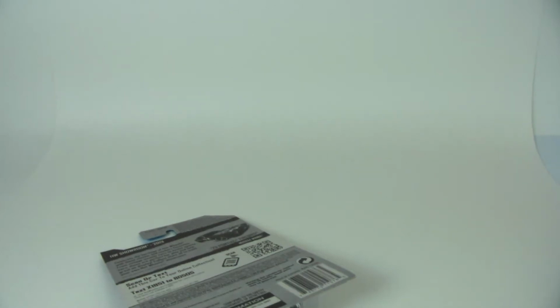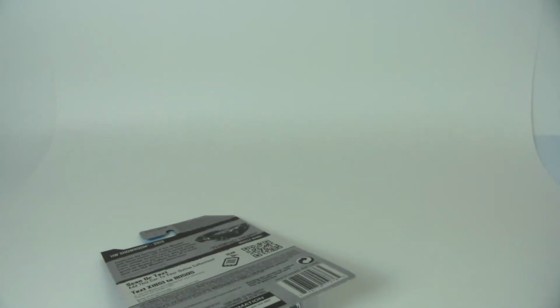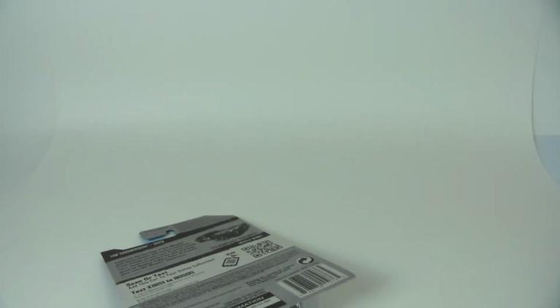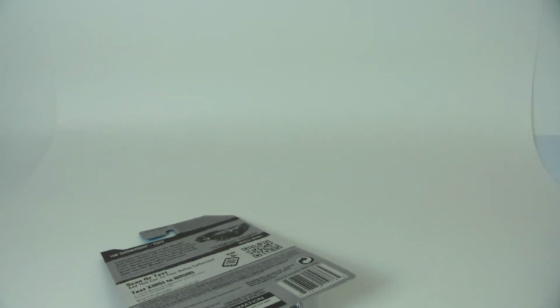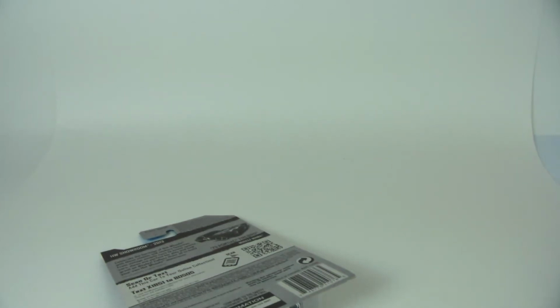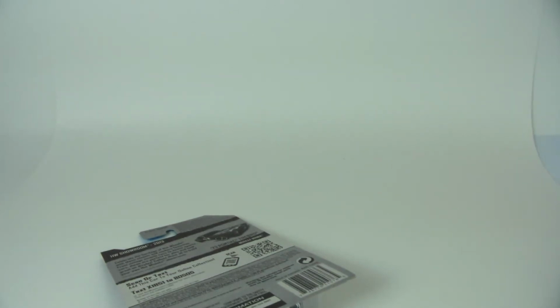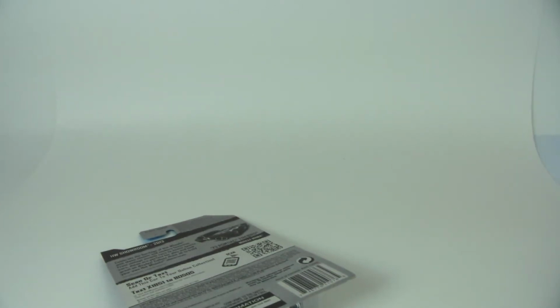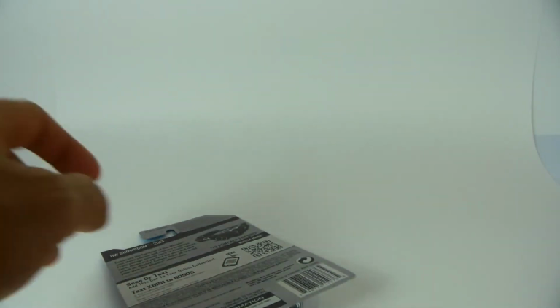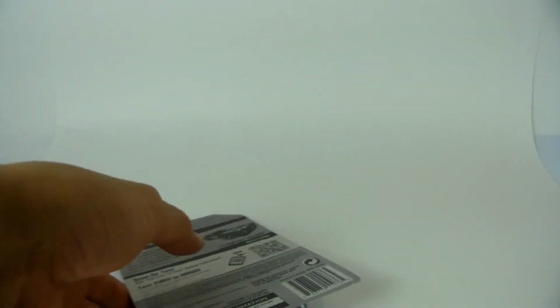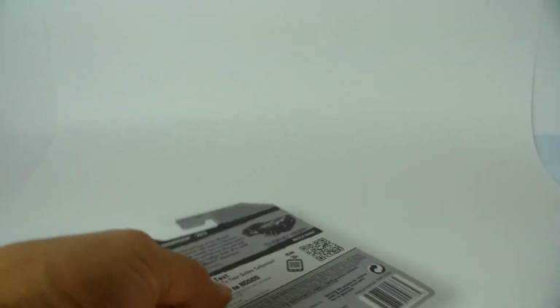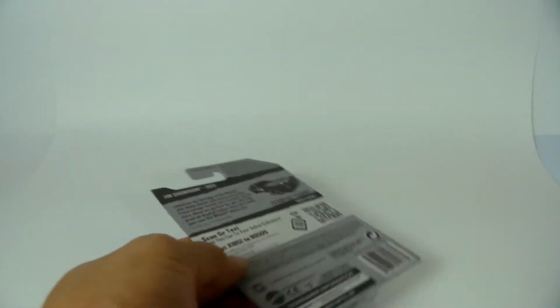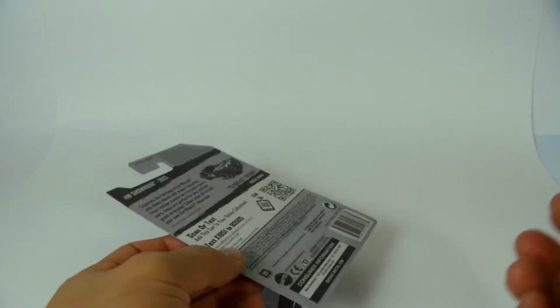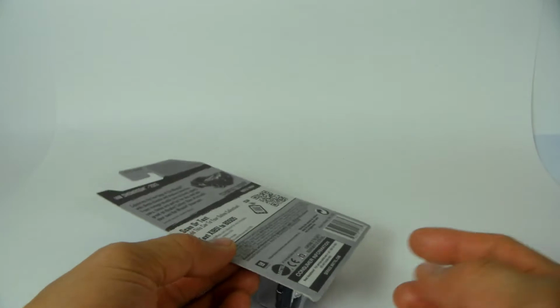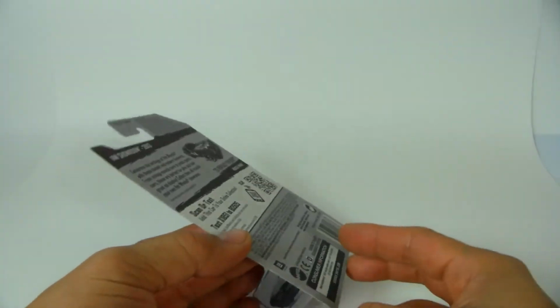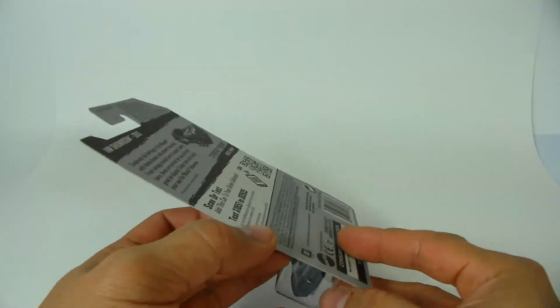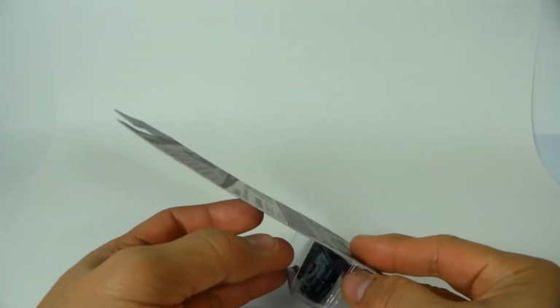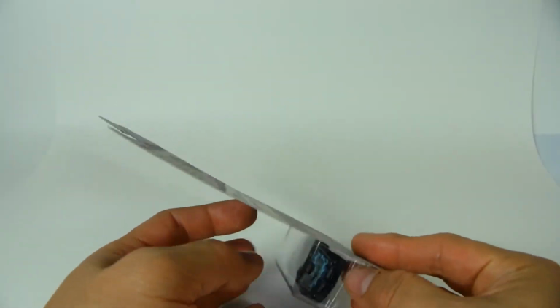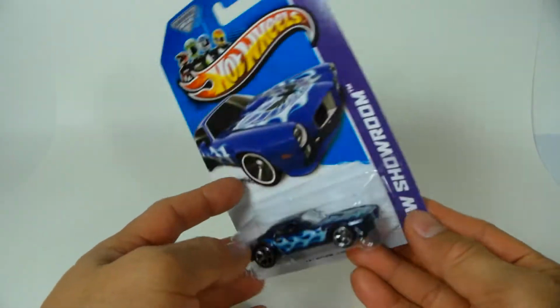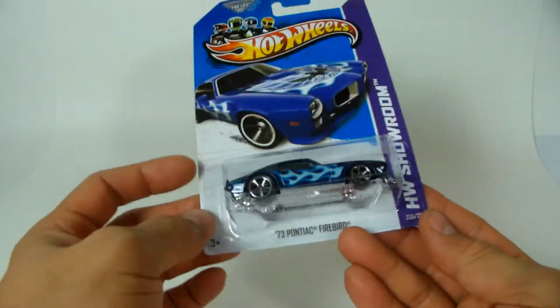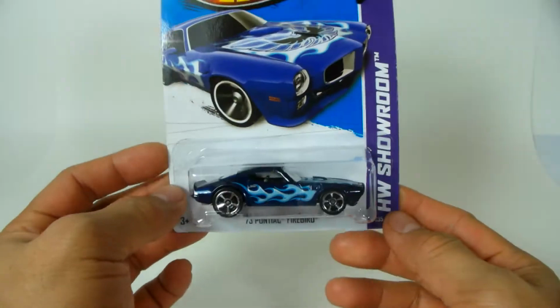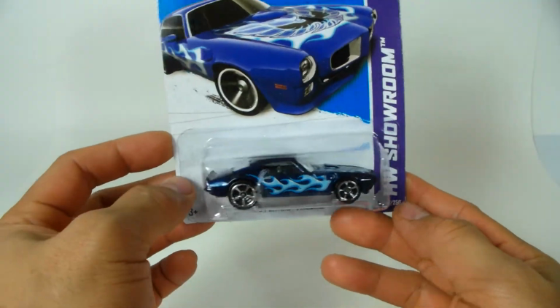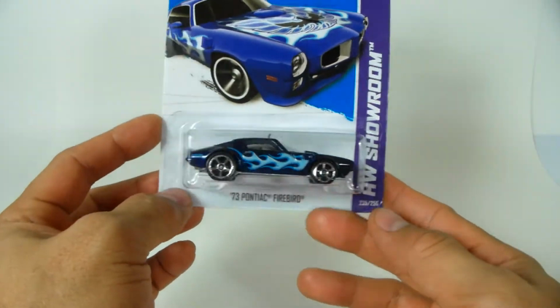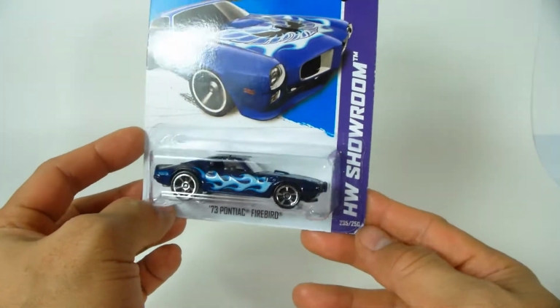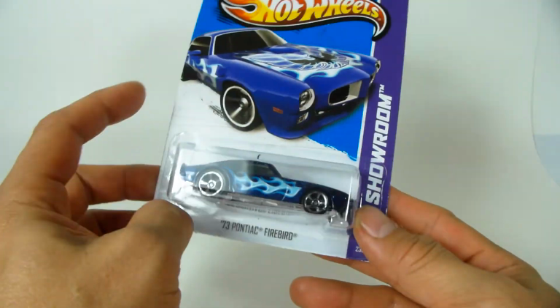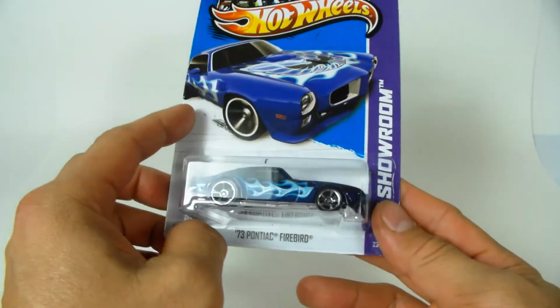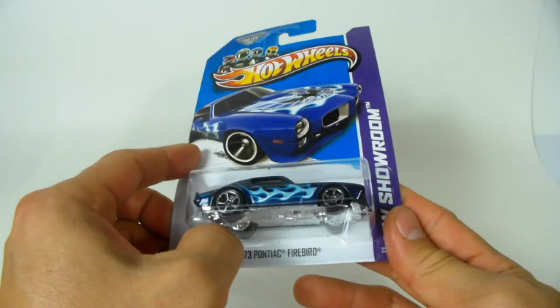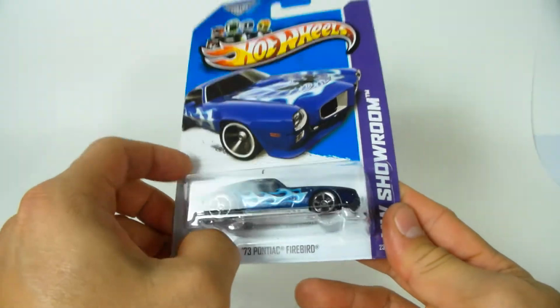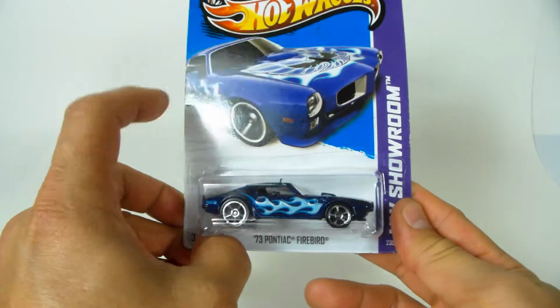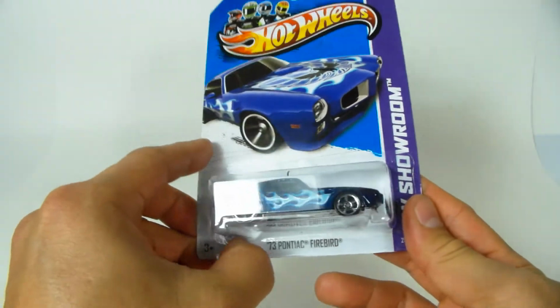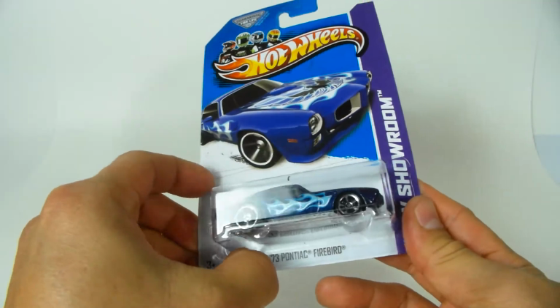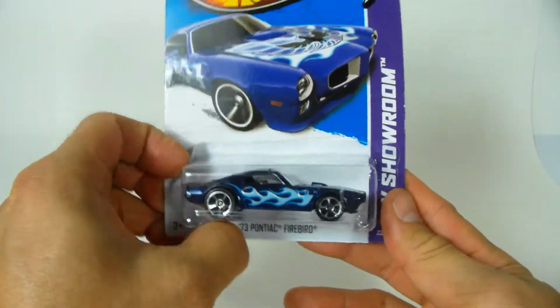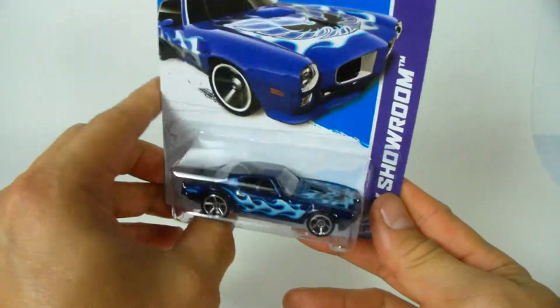What's up YouTubers, it's mushroom again, and here is one of the cars that was really grabbing a lot of attention at my K-Day — and that is the 73 Pontiac Firebird.